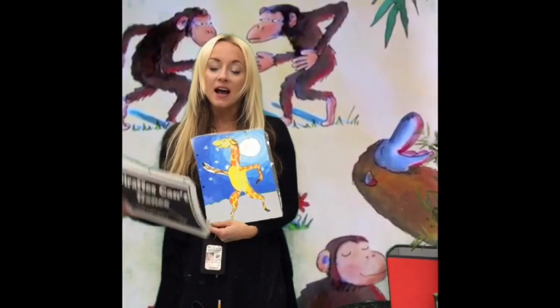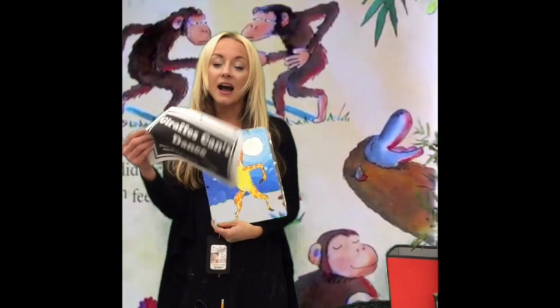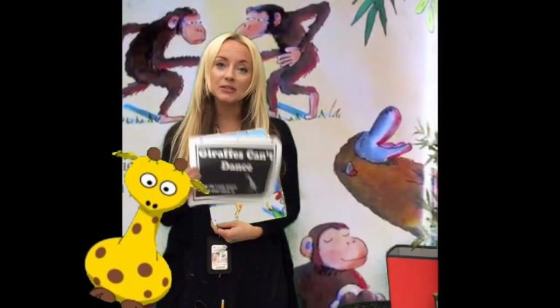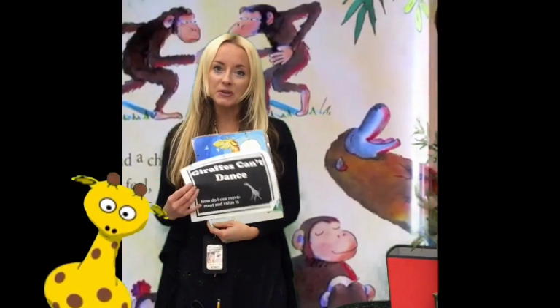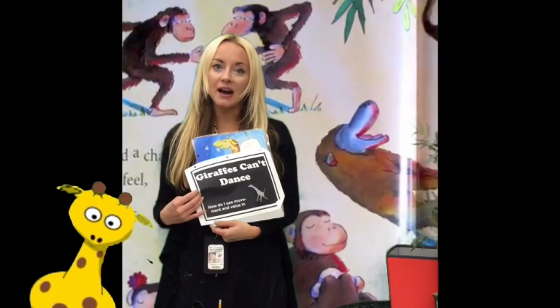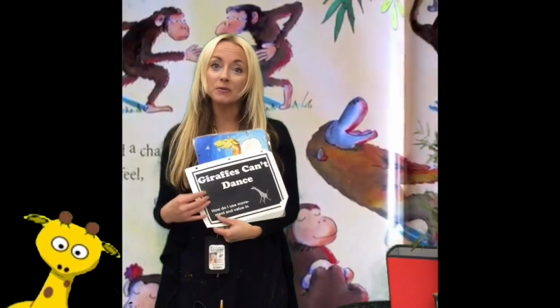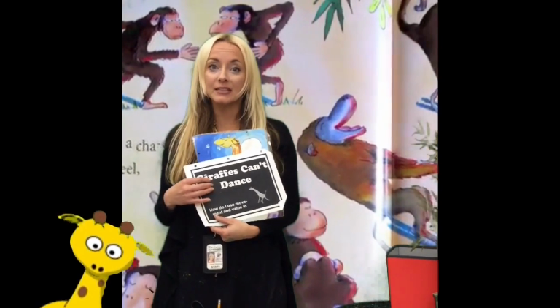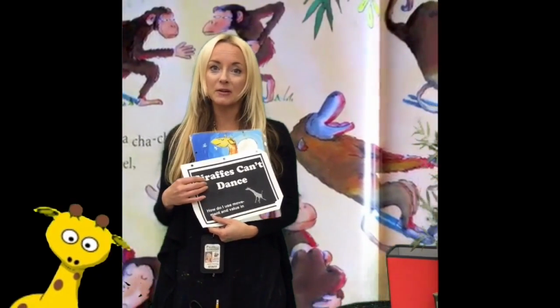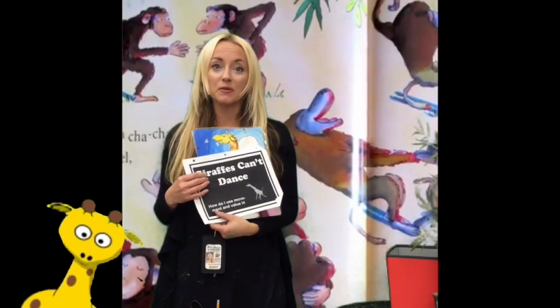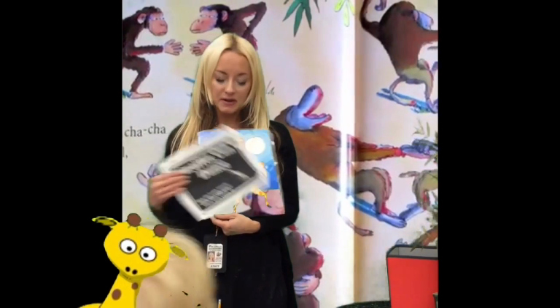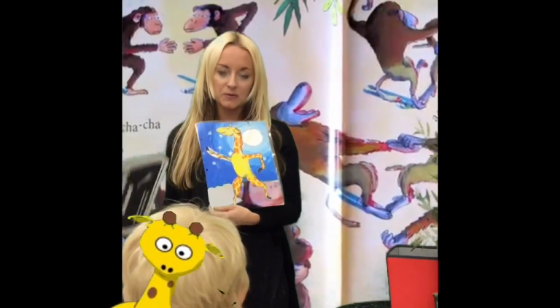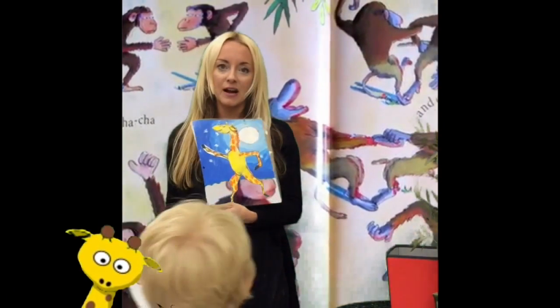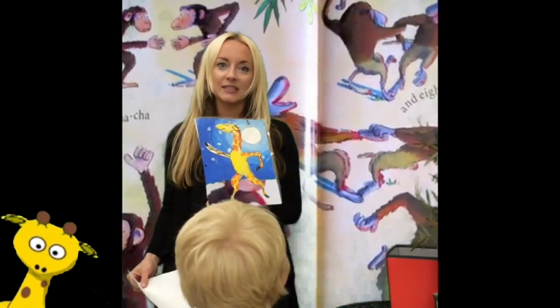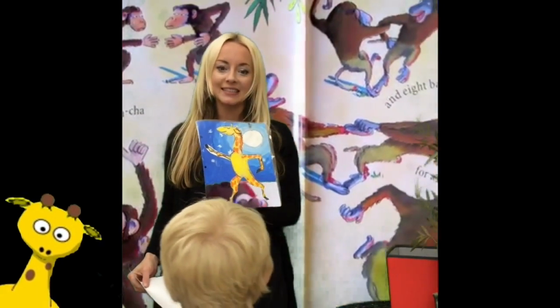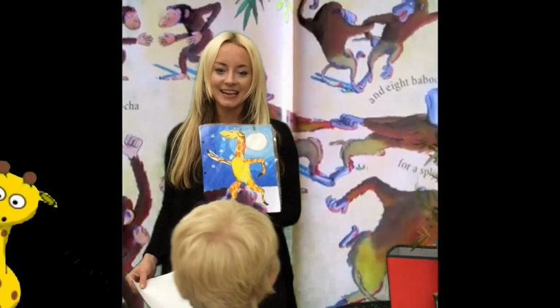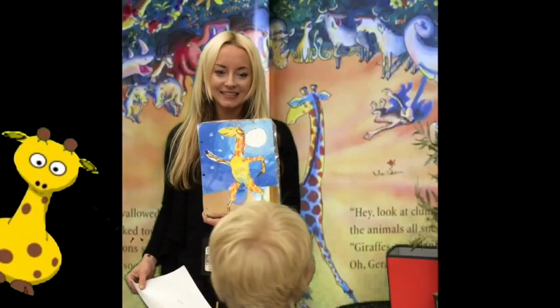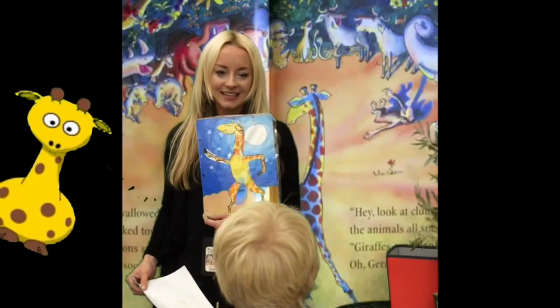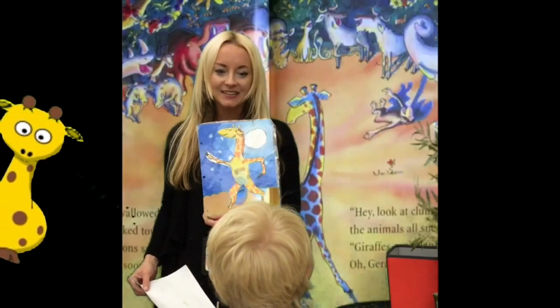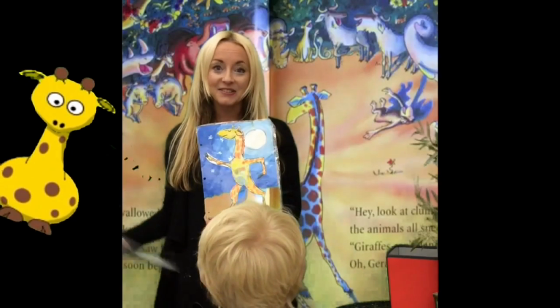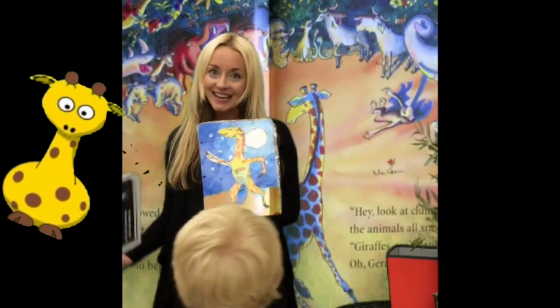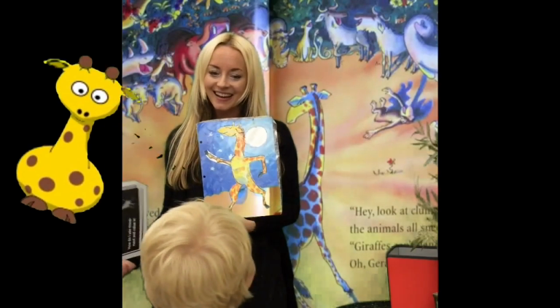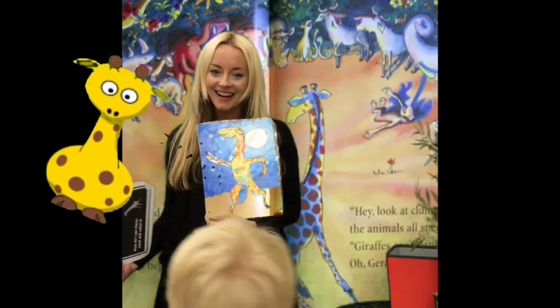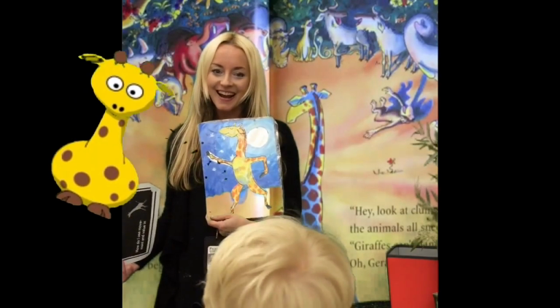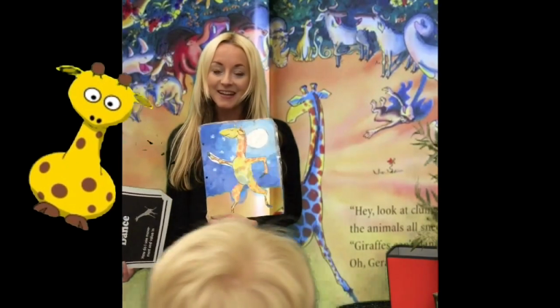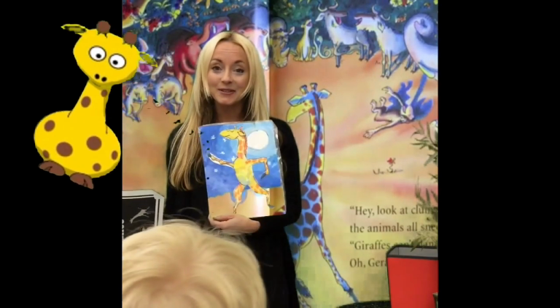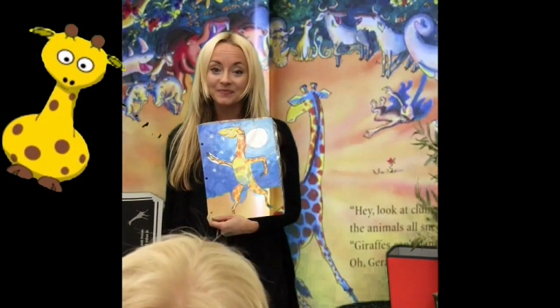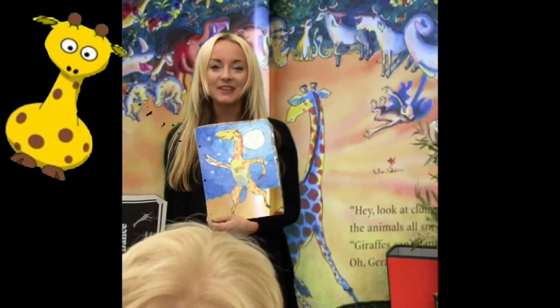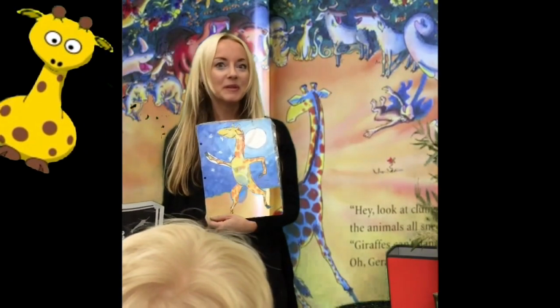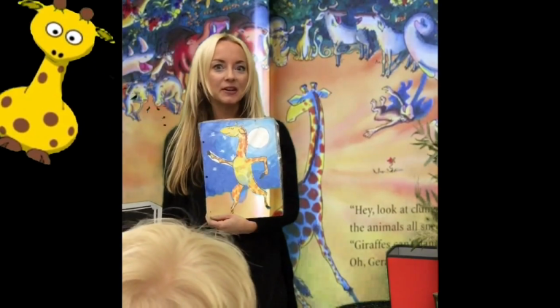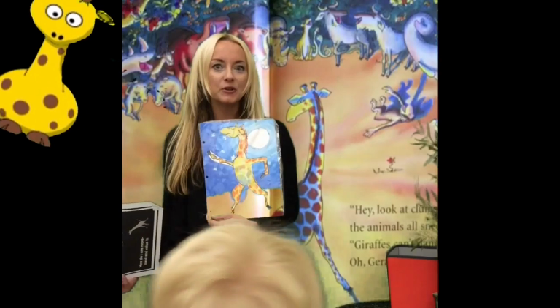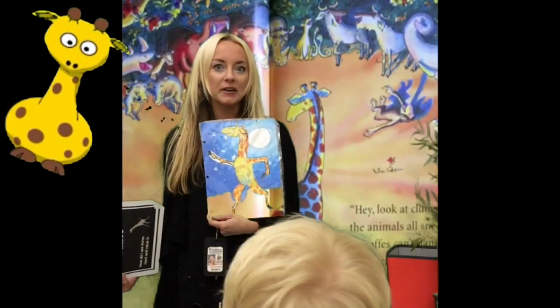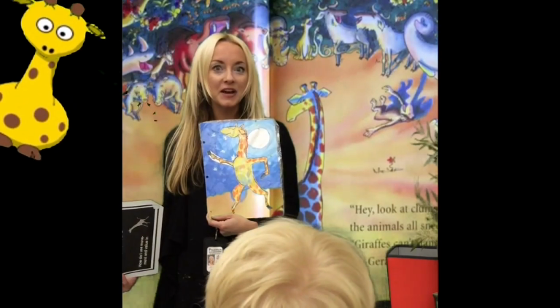I'm going to show you how to get started with your very own dancing giraffe. Do you like it? I like it. Should we get started drawing our giraffe?